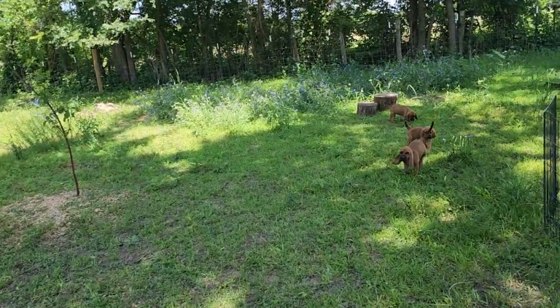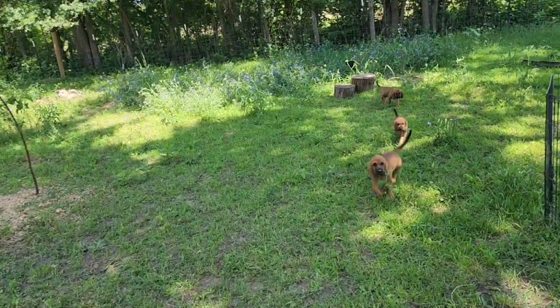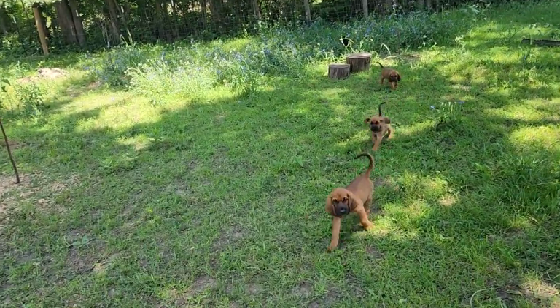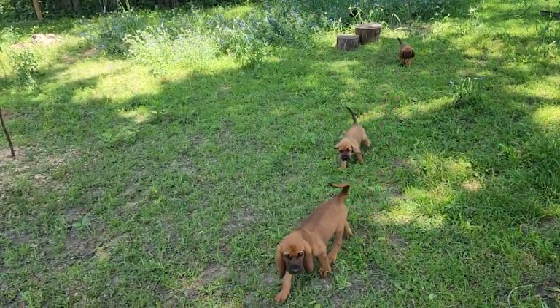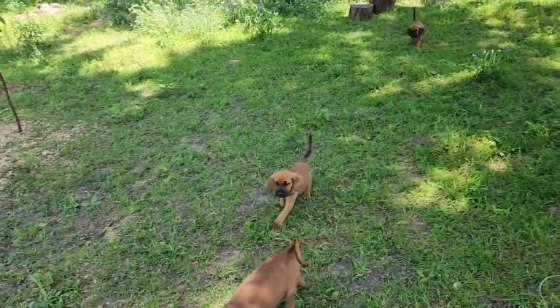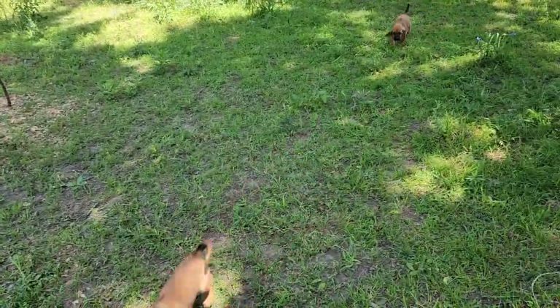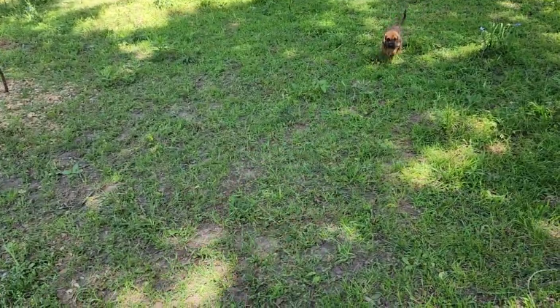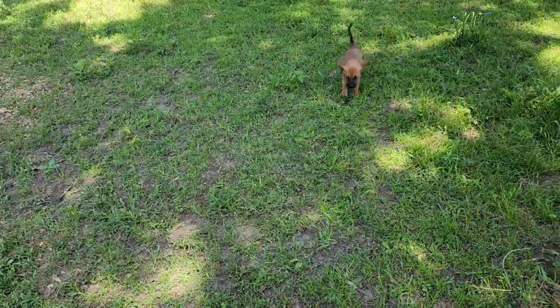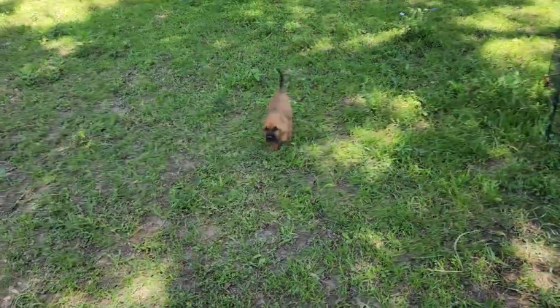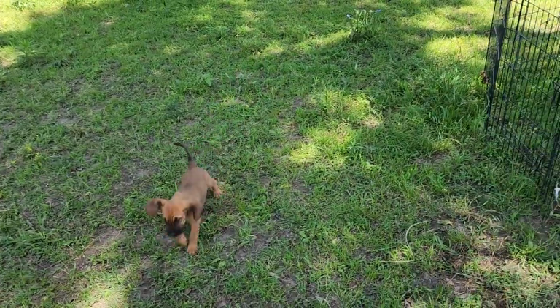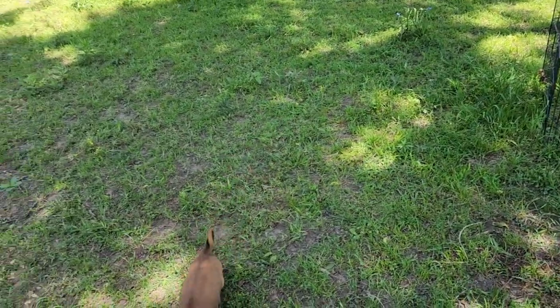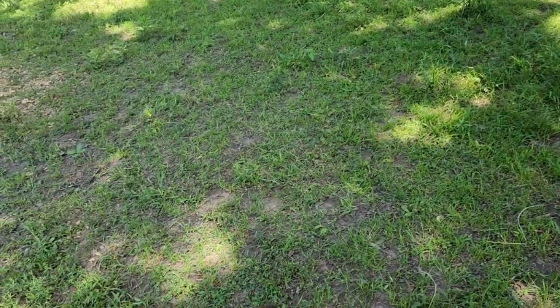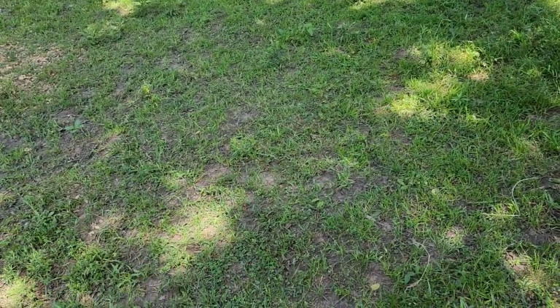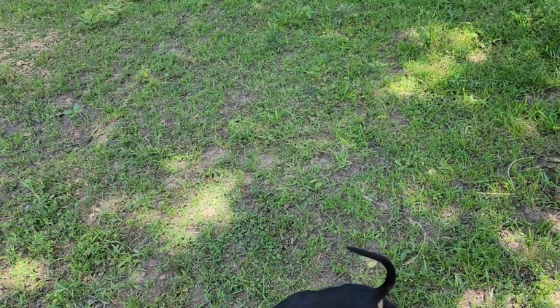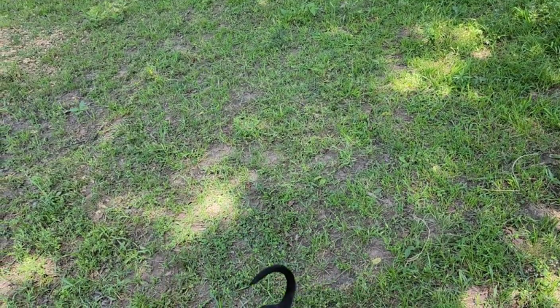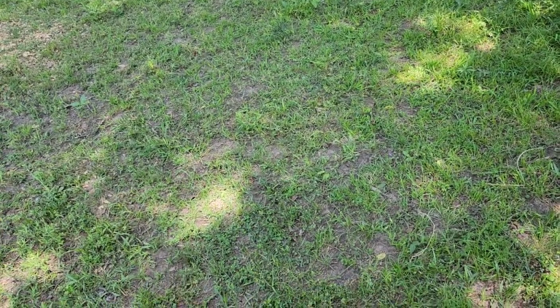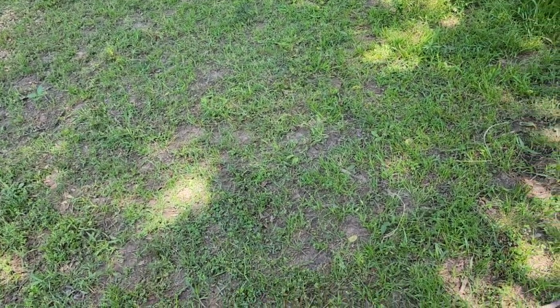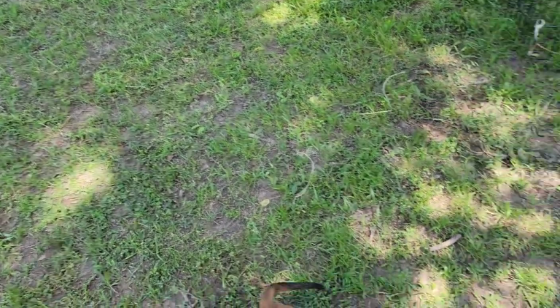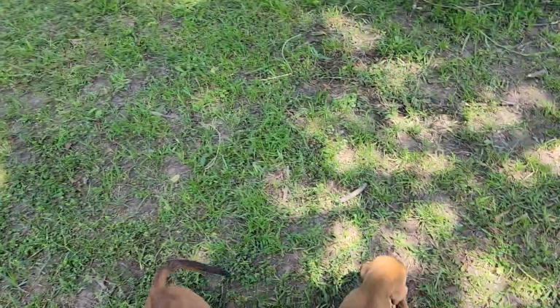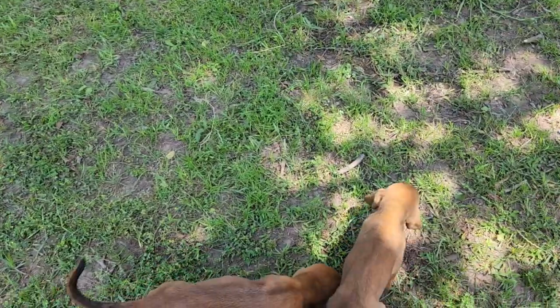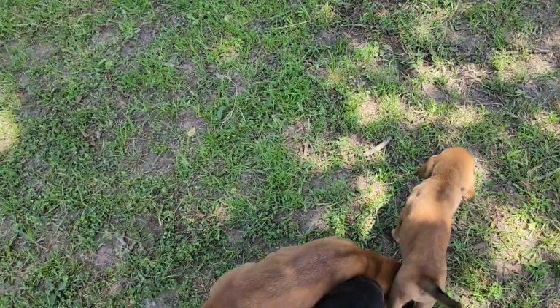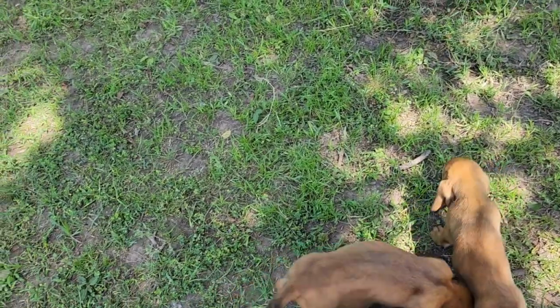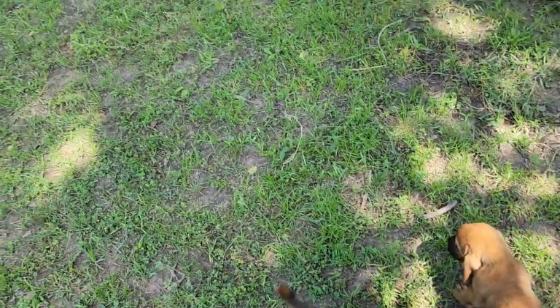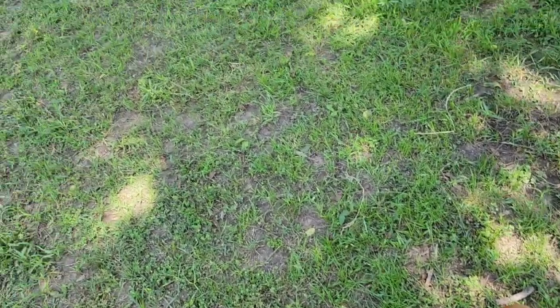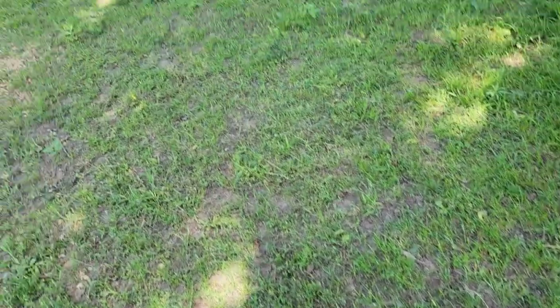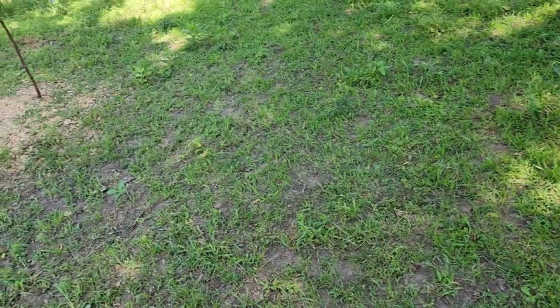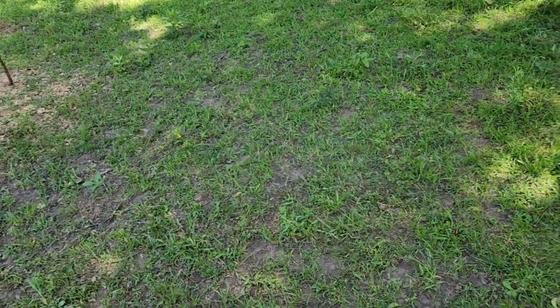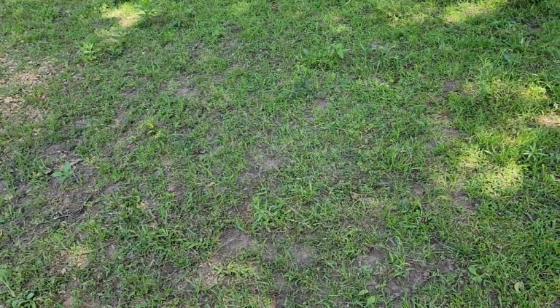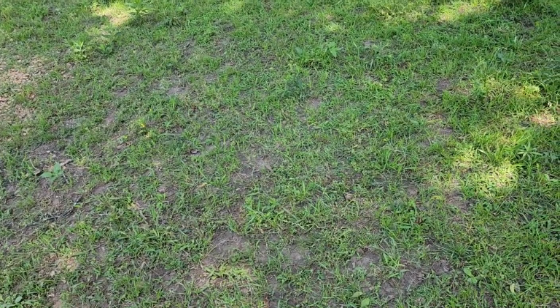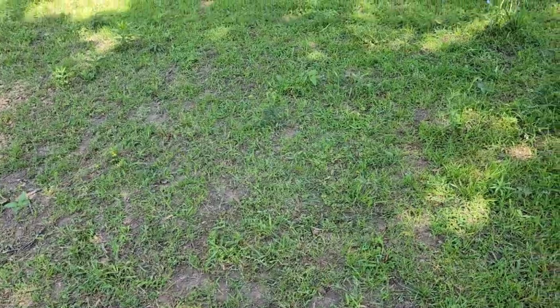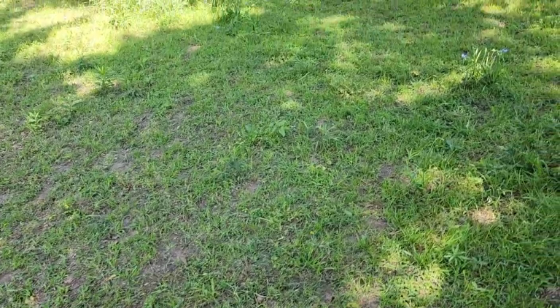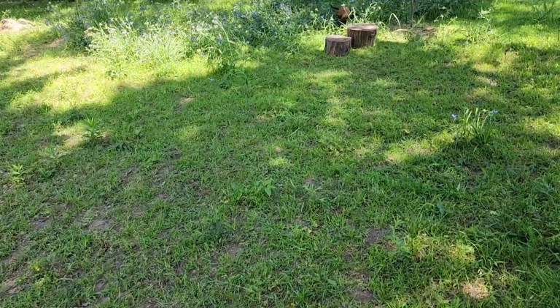Hey everybody. This is Kim at her family farm in Comby, Texas. I'm here taking videos and pictures today of Sassy's bloodhound puppies — her 2023 bloodhound puppies.